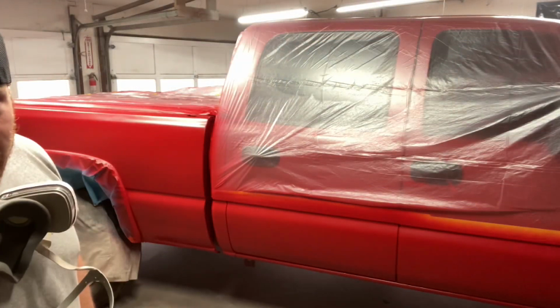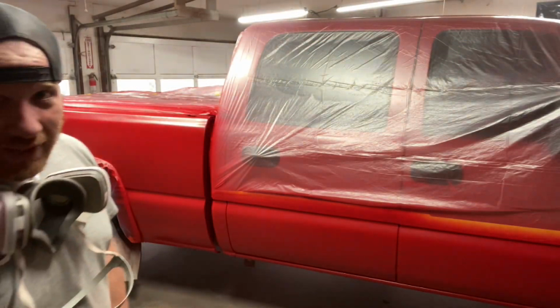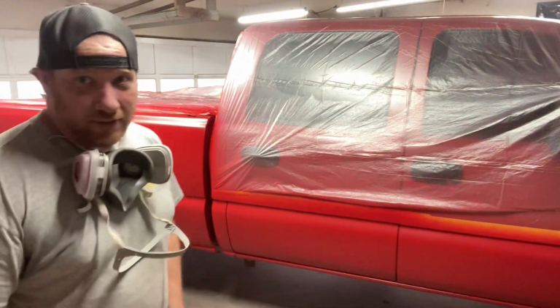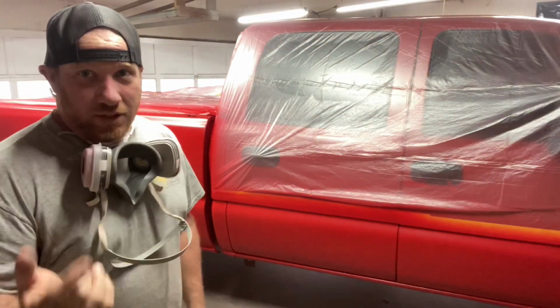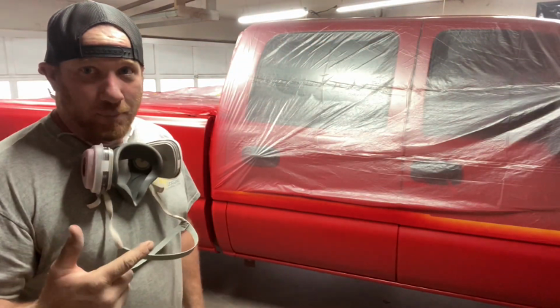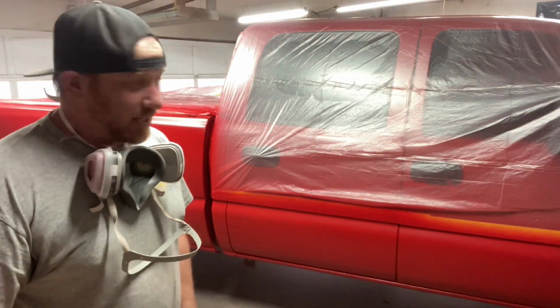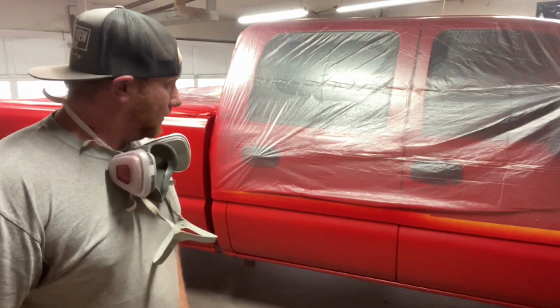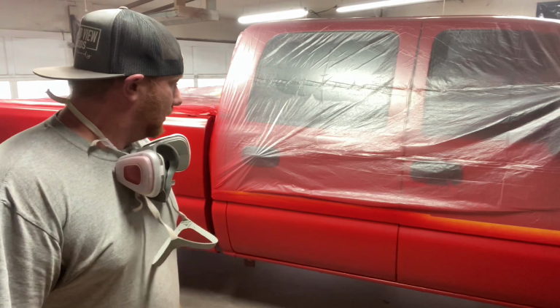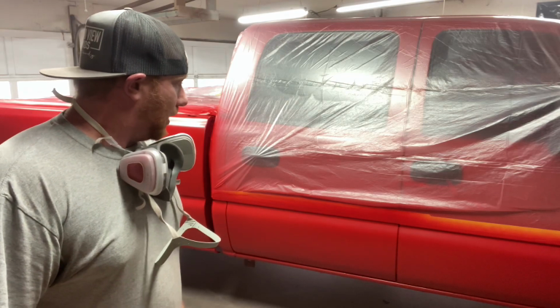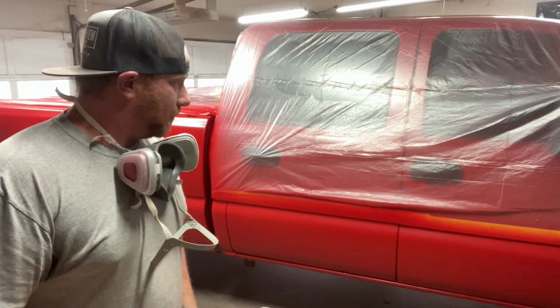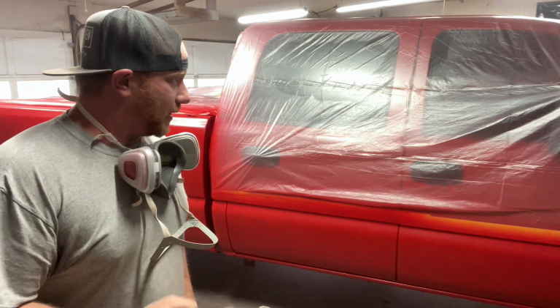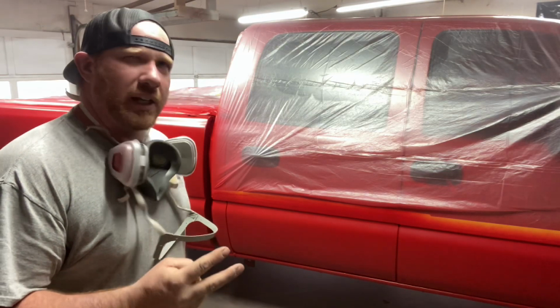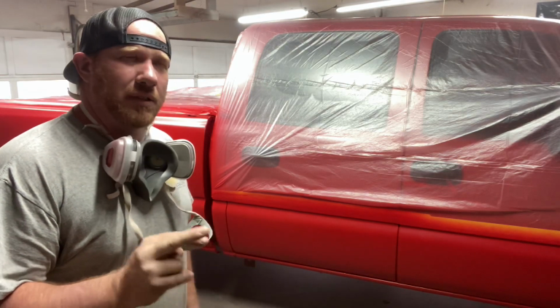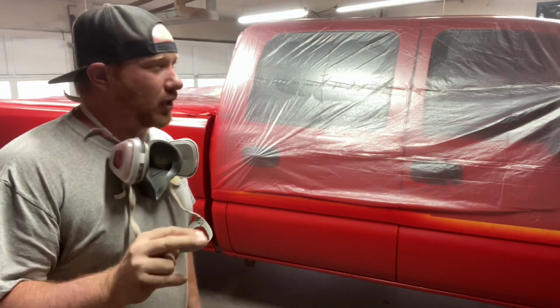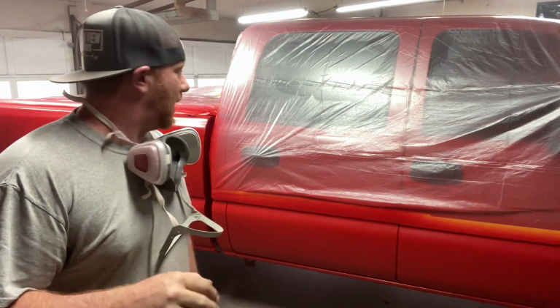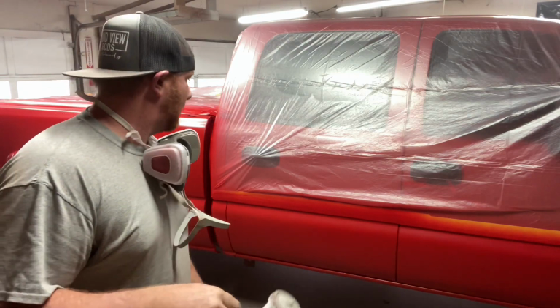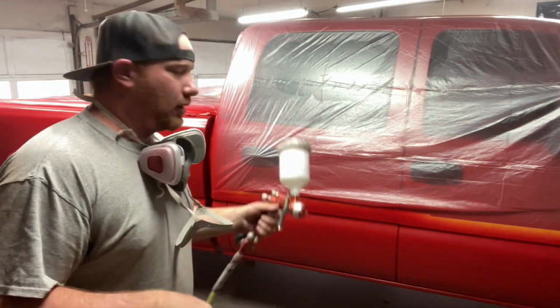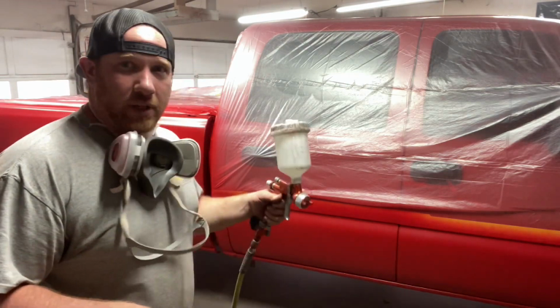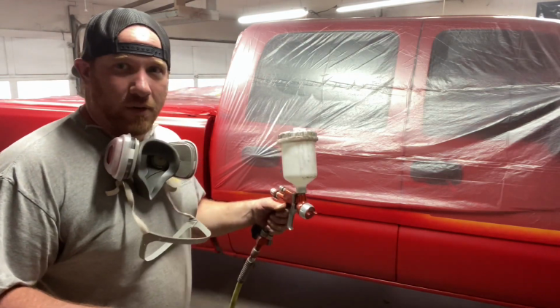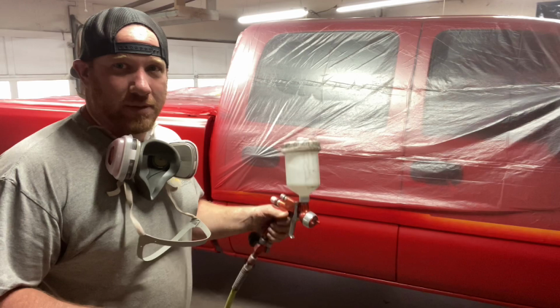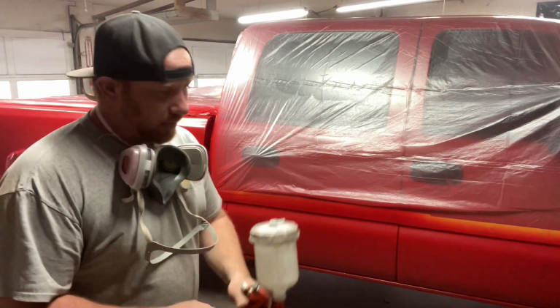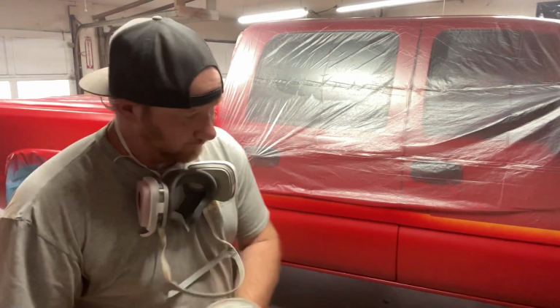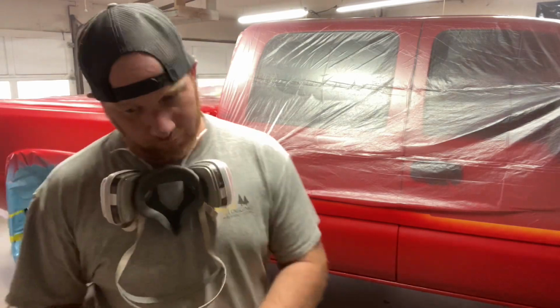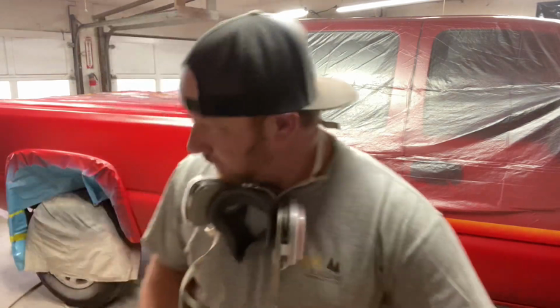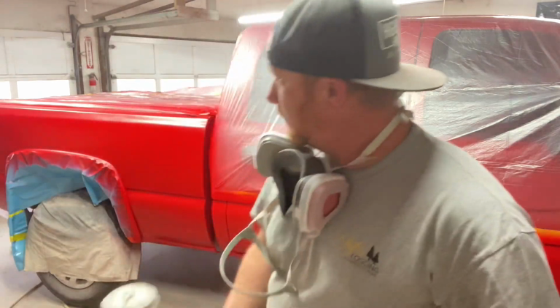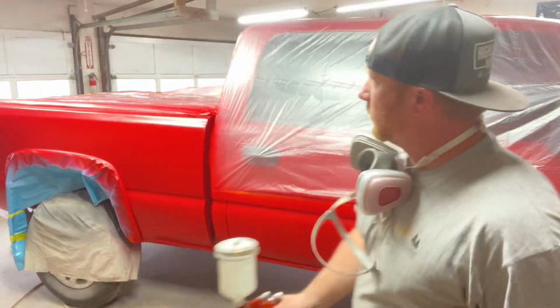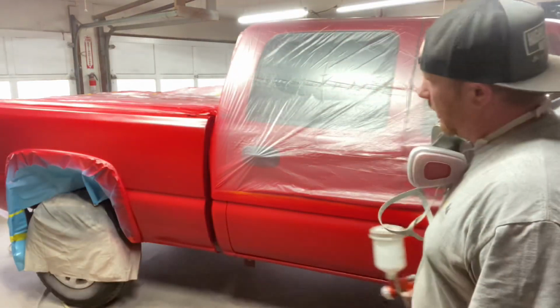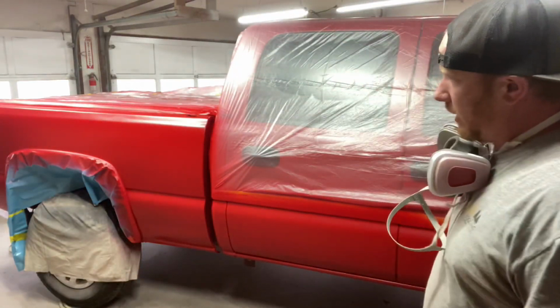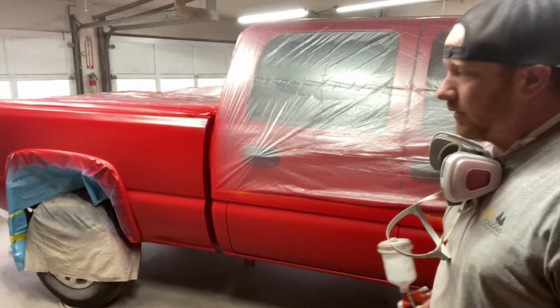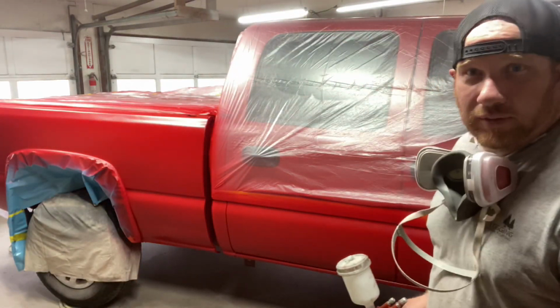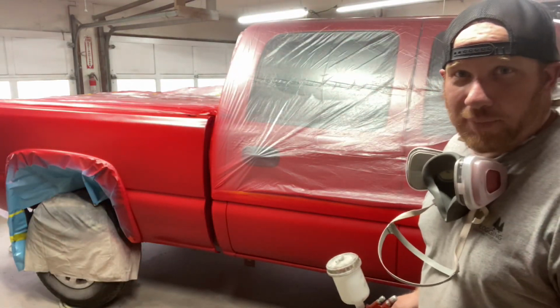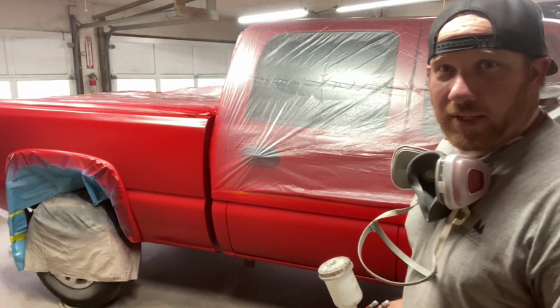She's all basted out. Got three, four coats of base. Ready to throw down some clear and wrap this one up.